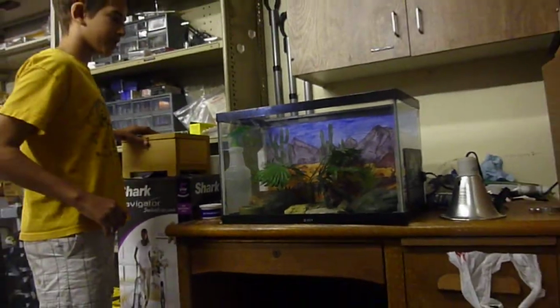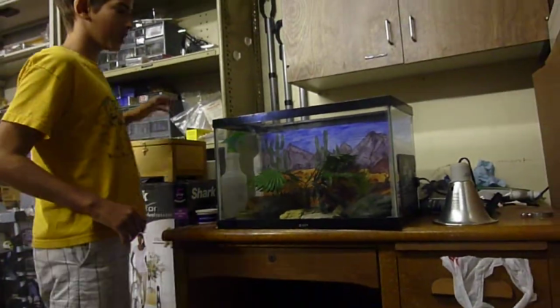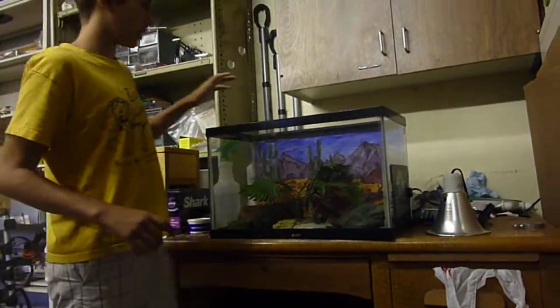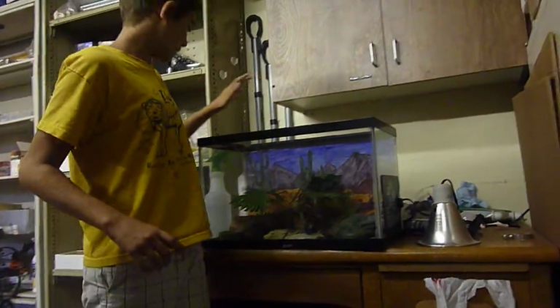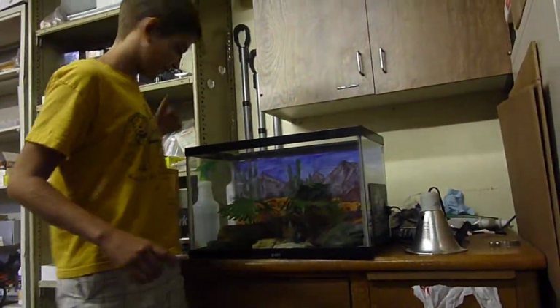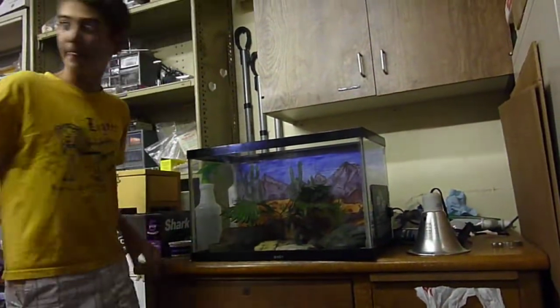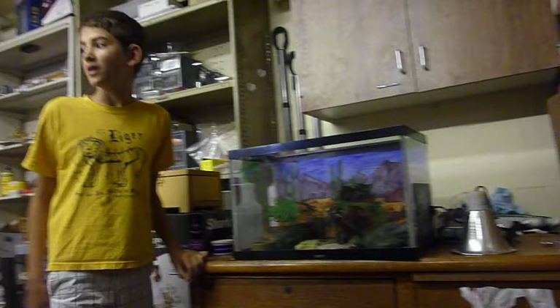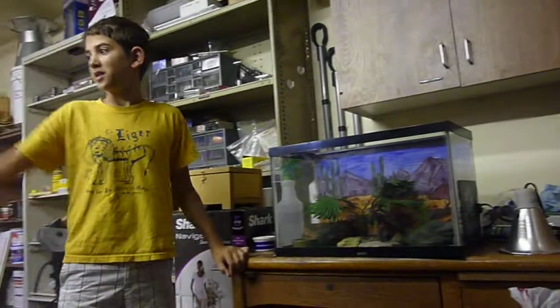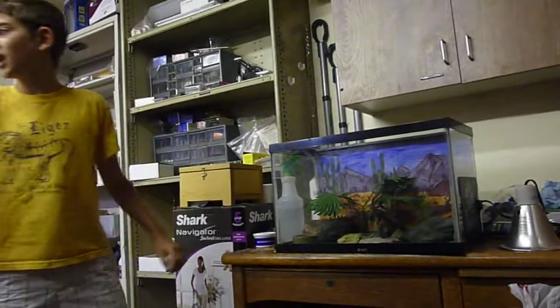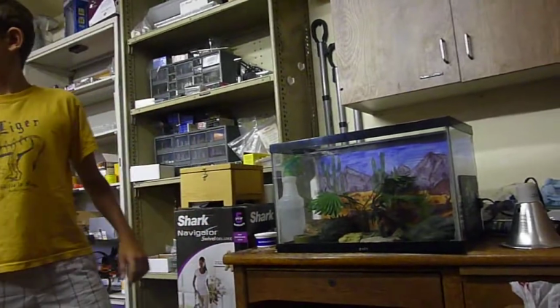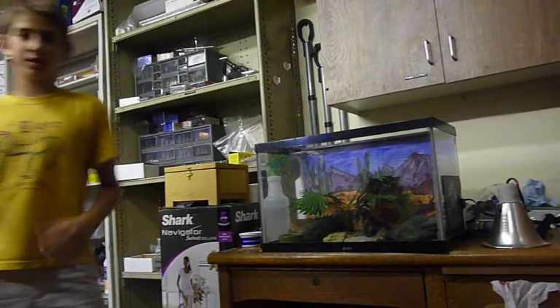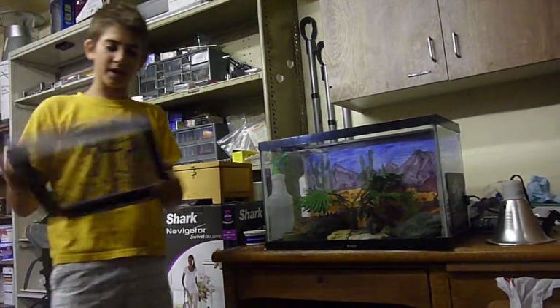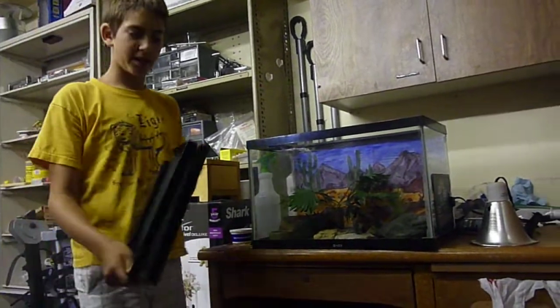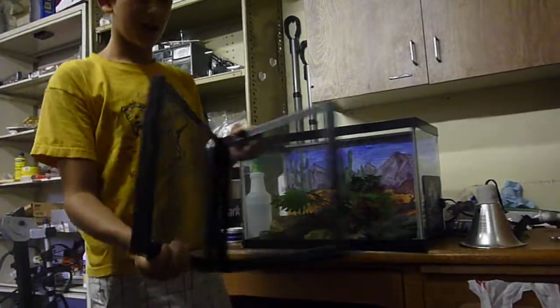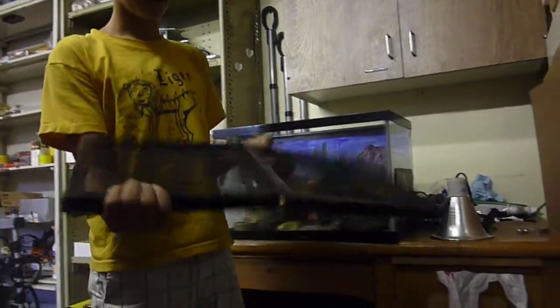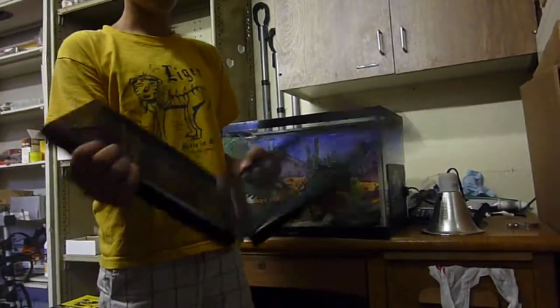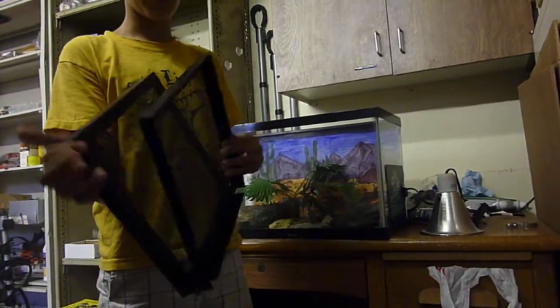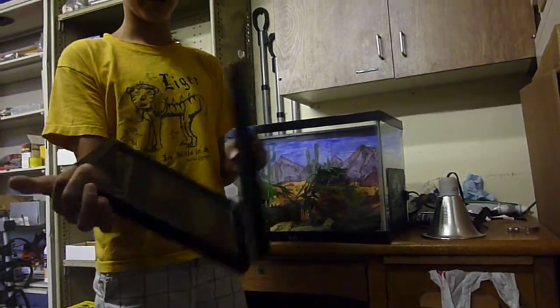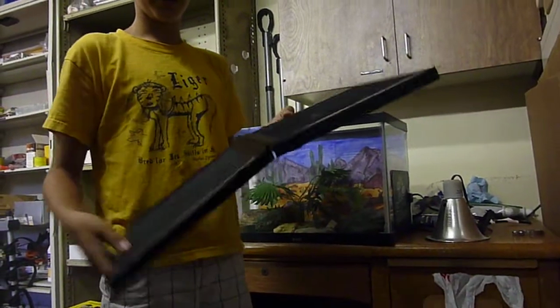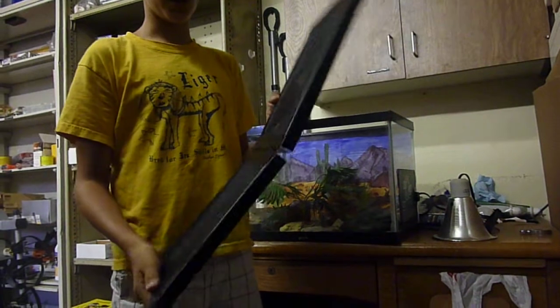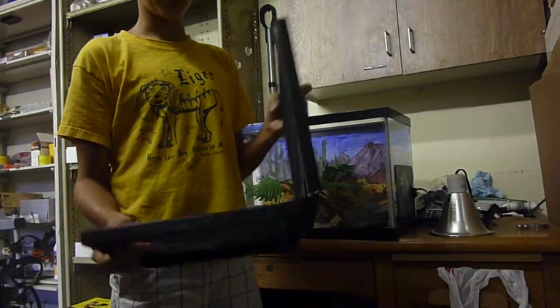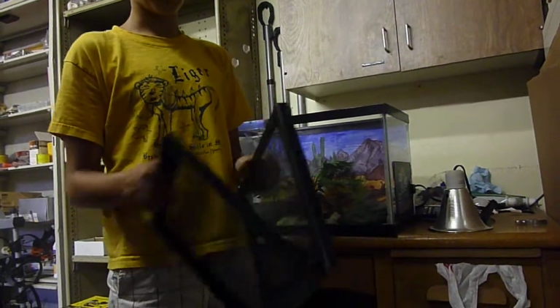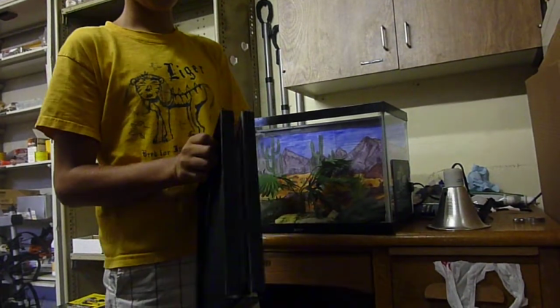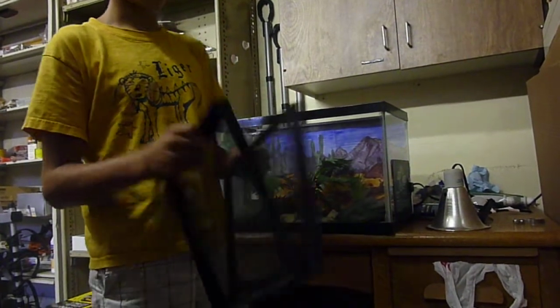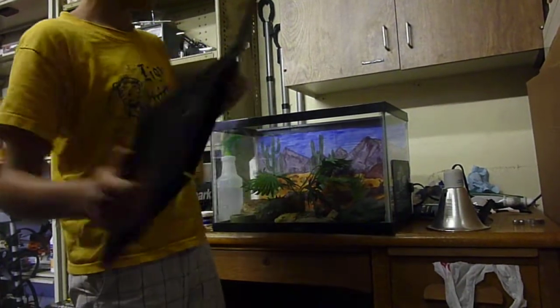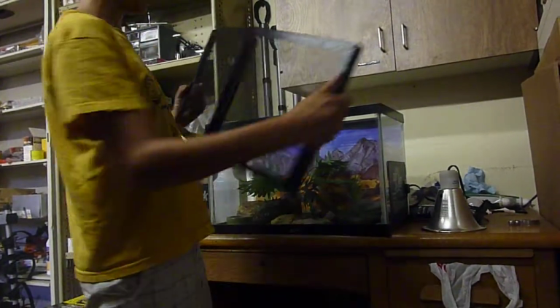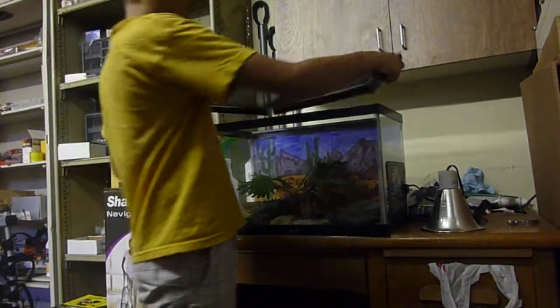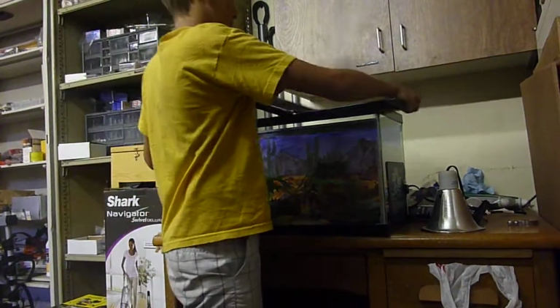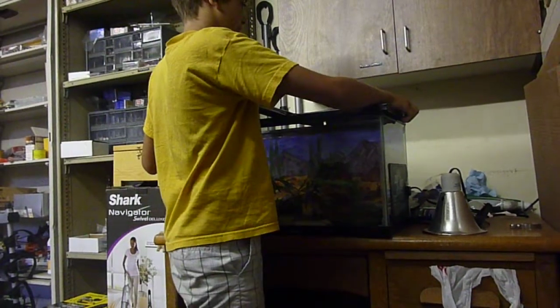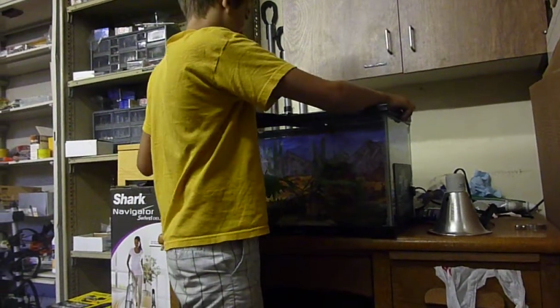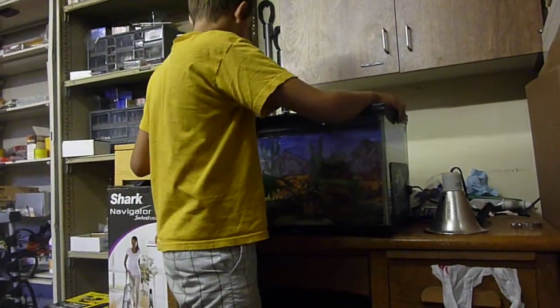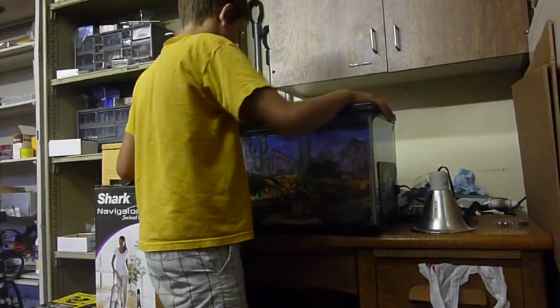You're going to need the top for the 10-gallon tank. I got this foldable top because it's a lot easier to get in there without moving the heat lamp and everything. I really, really like that.